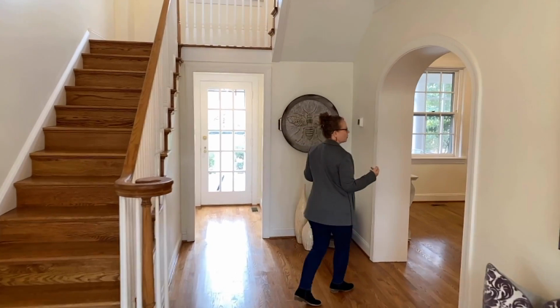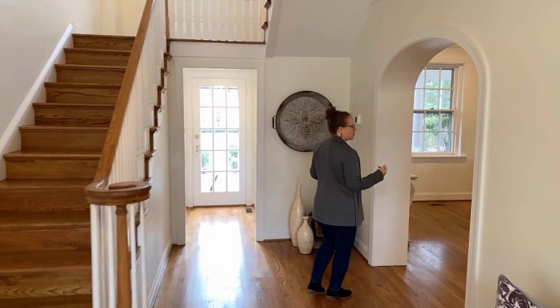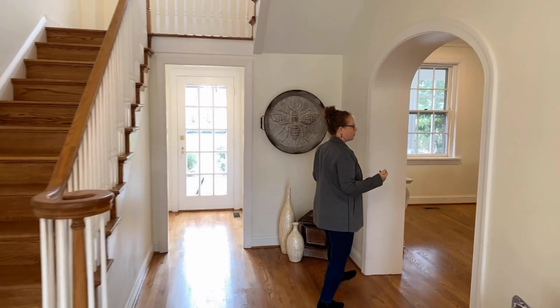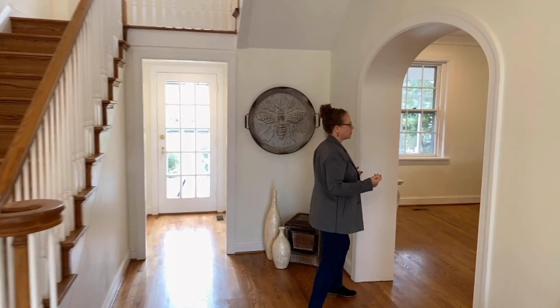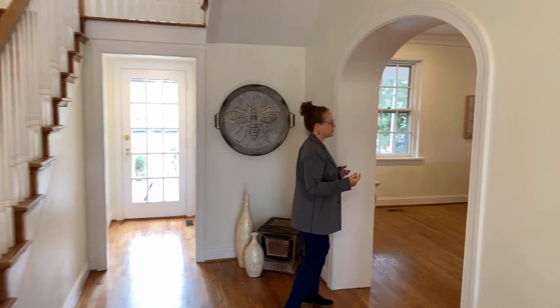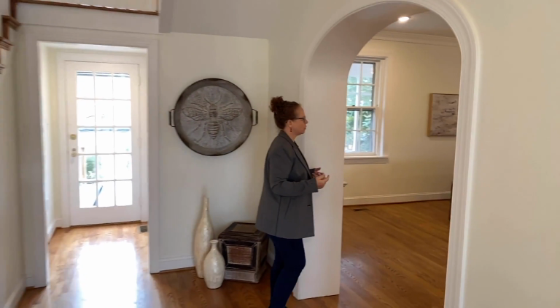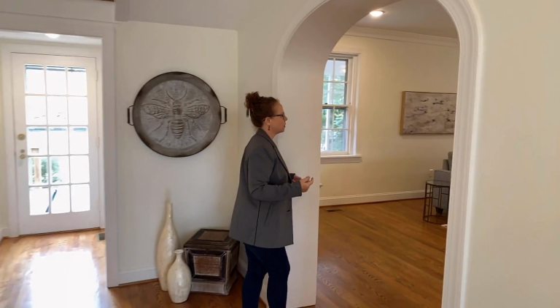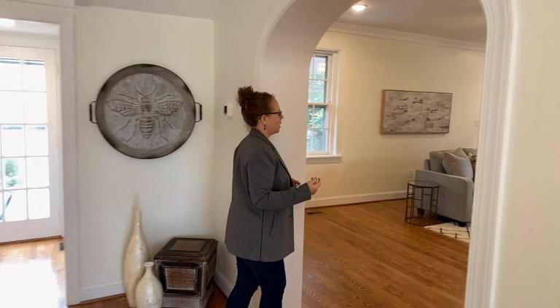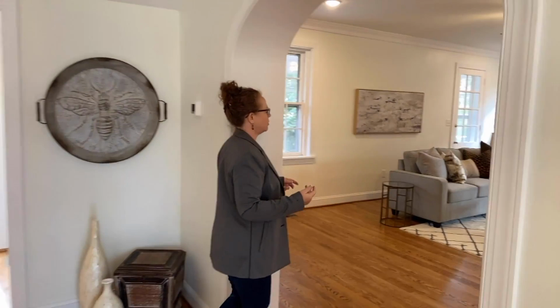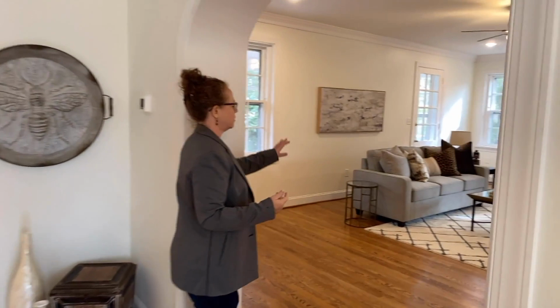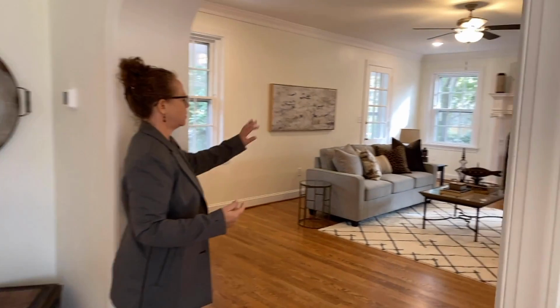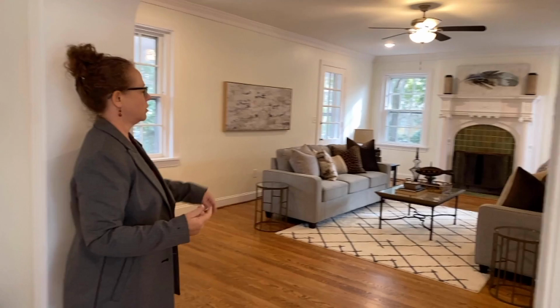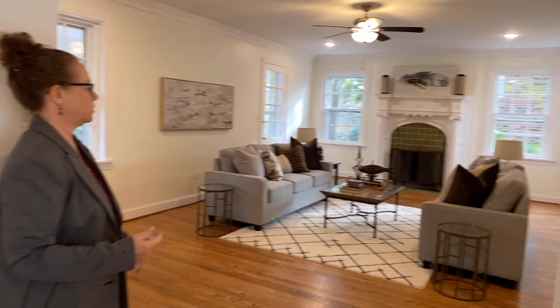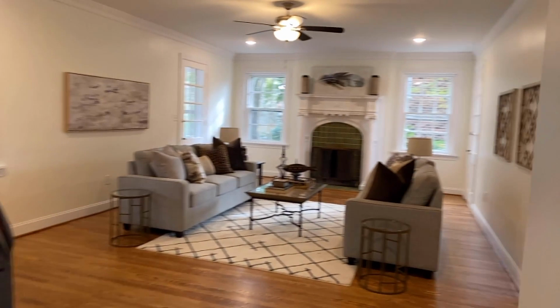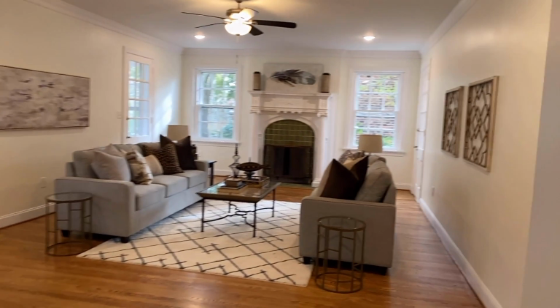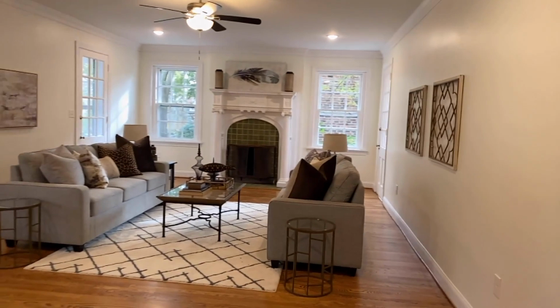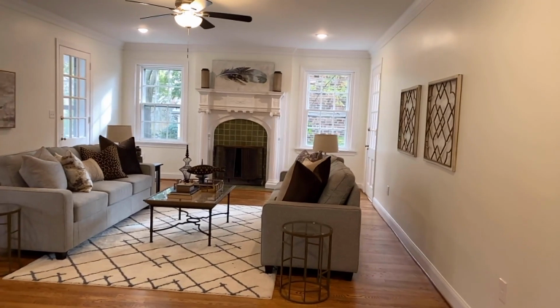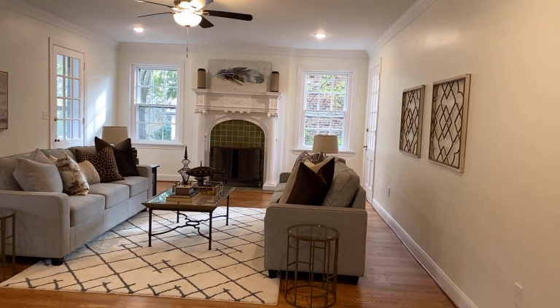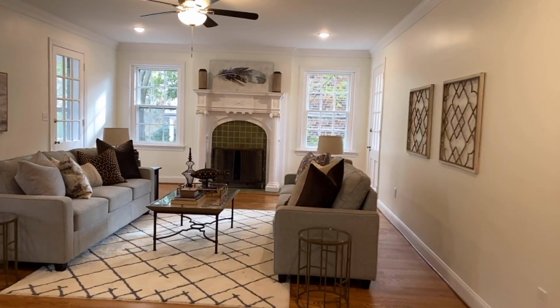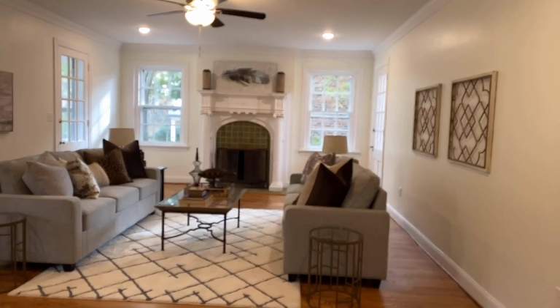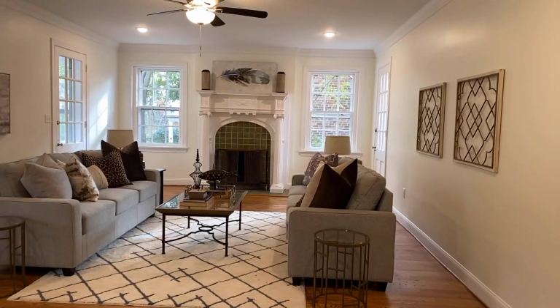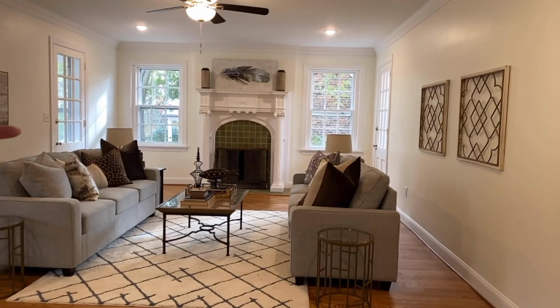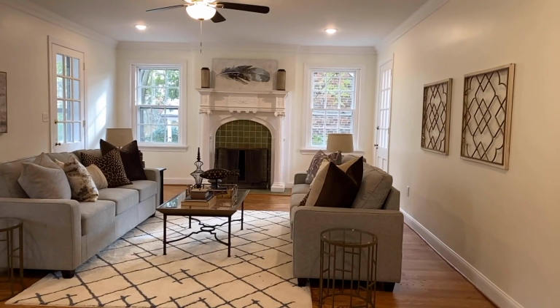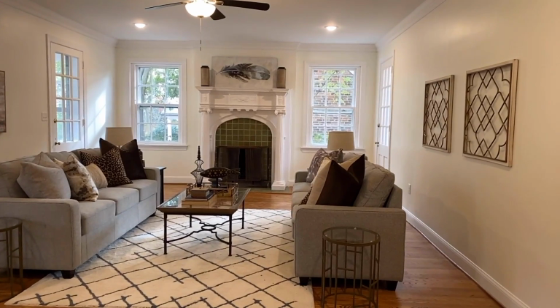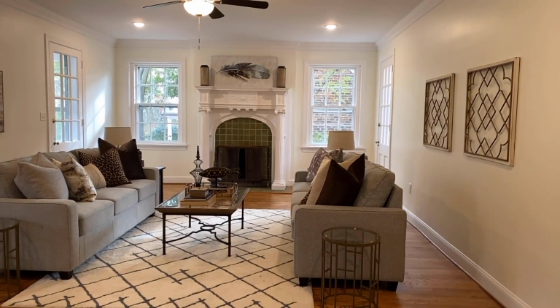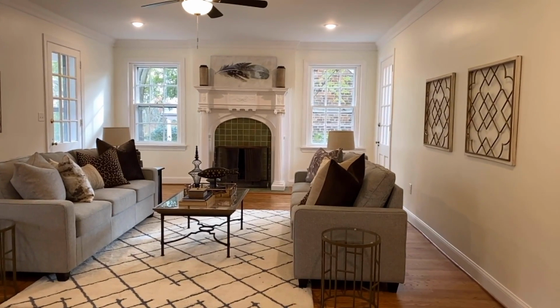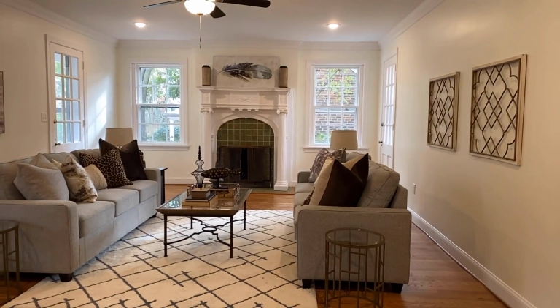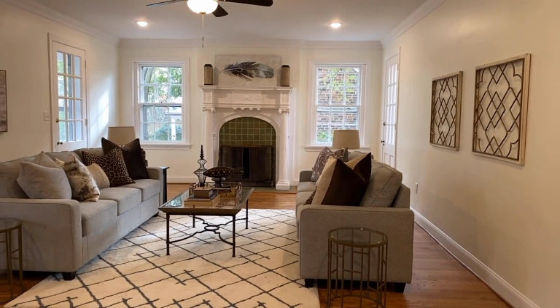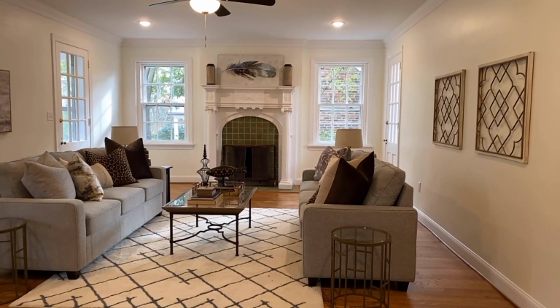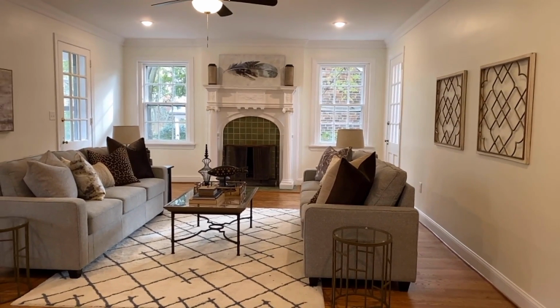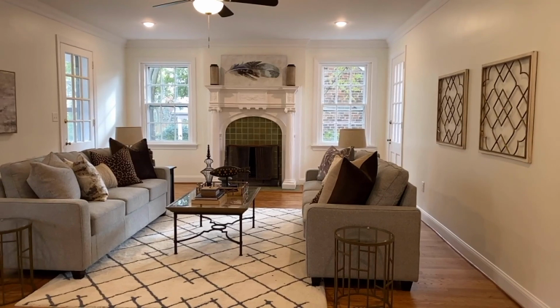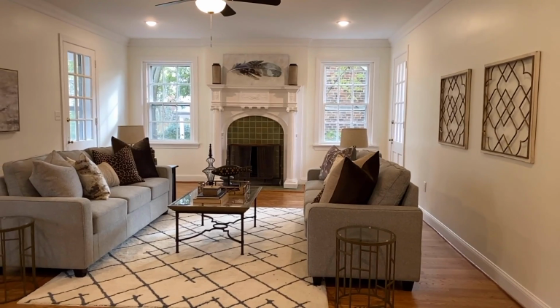Behind the office is the living room with an absolutely gorgeous historic fireplace, a door out to one deck, and a door out to the screened porch on the back.